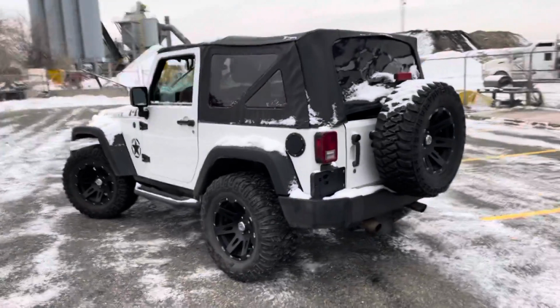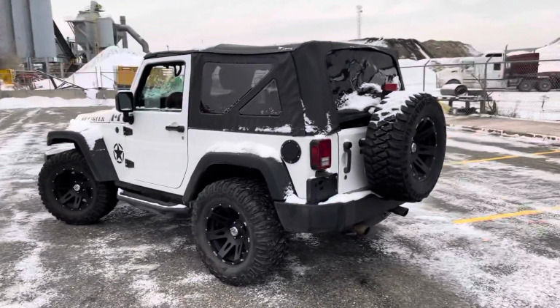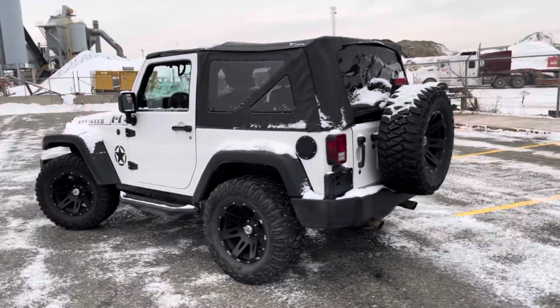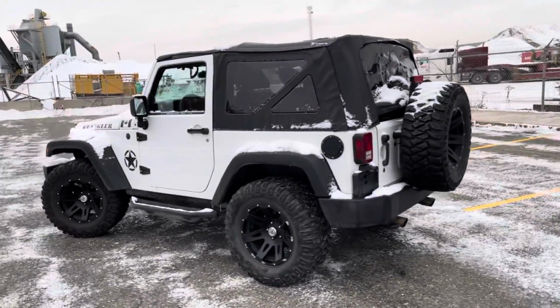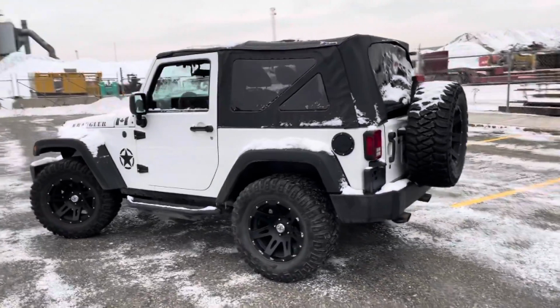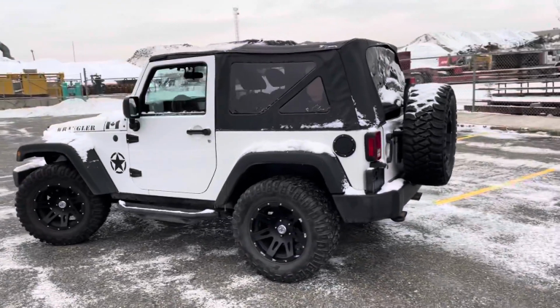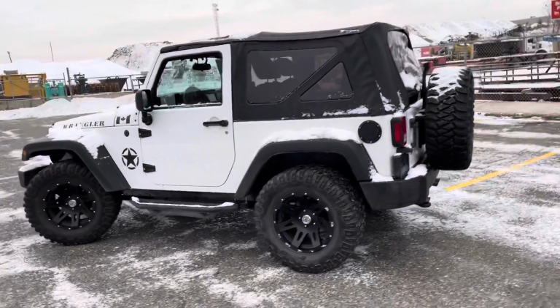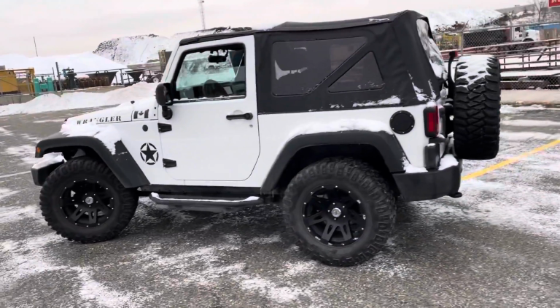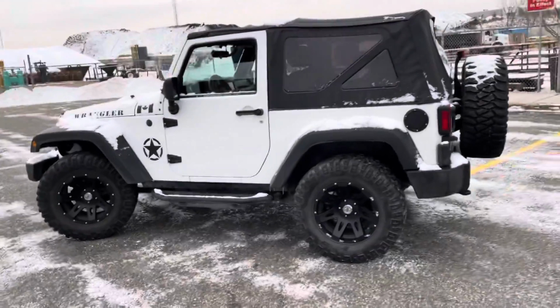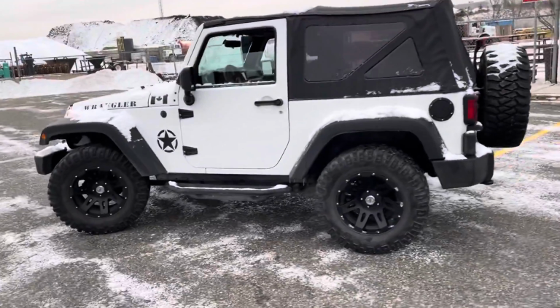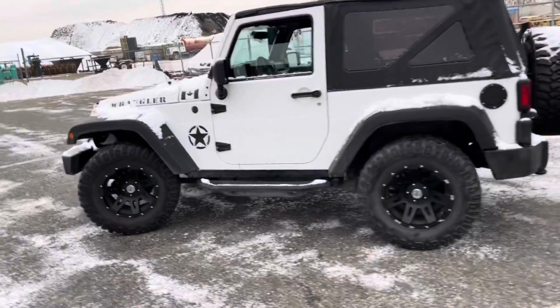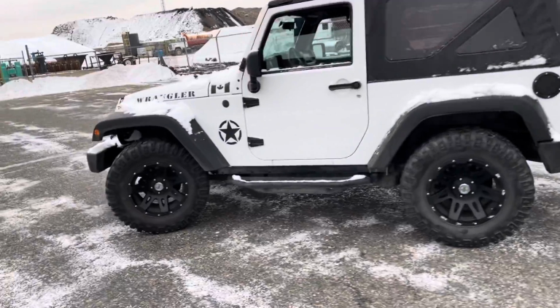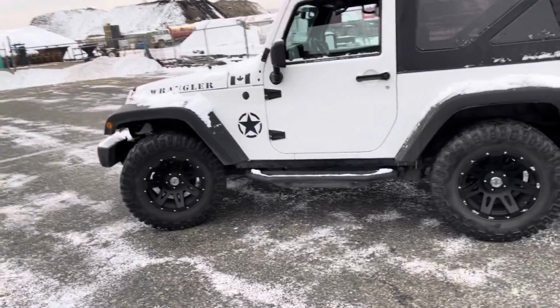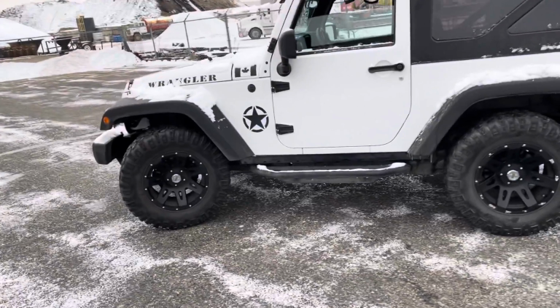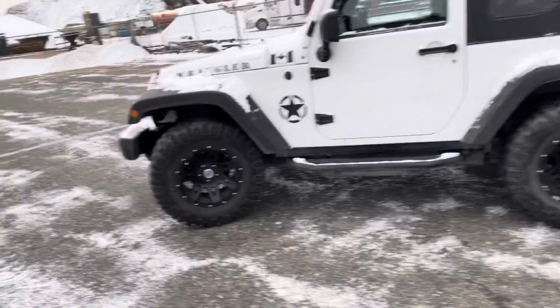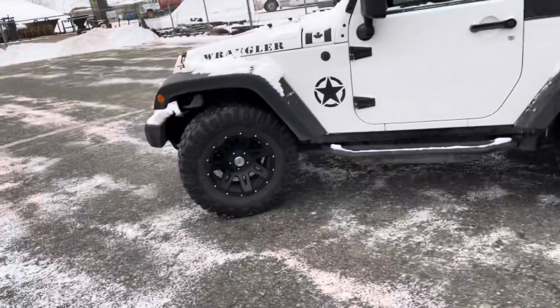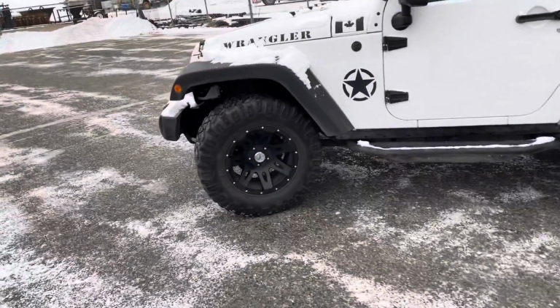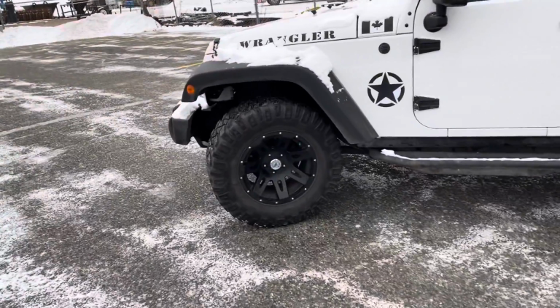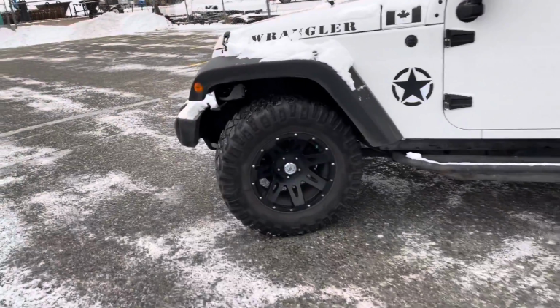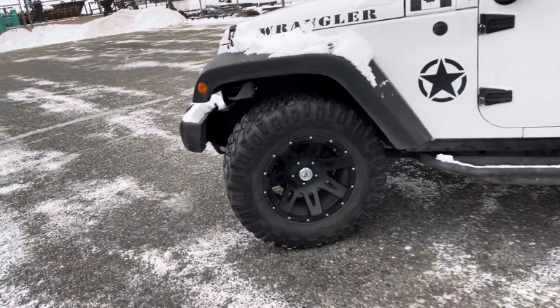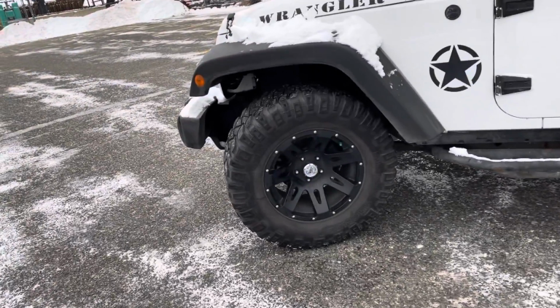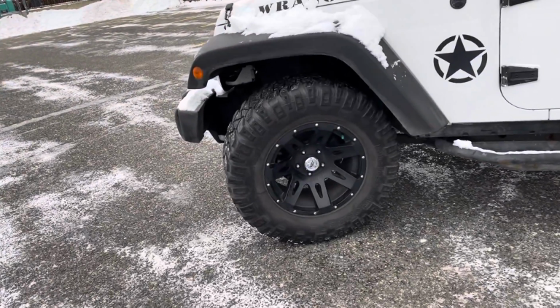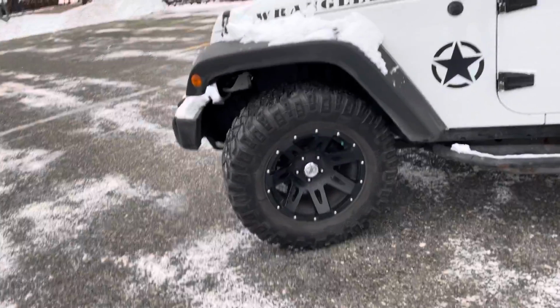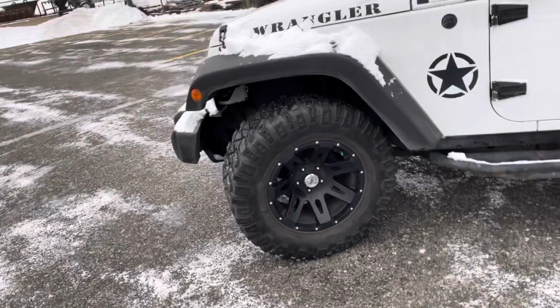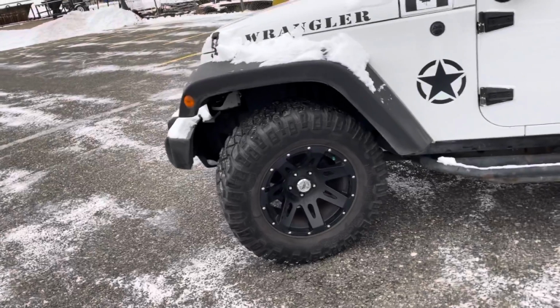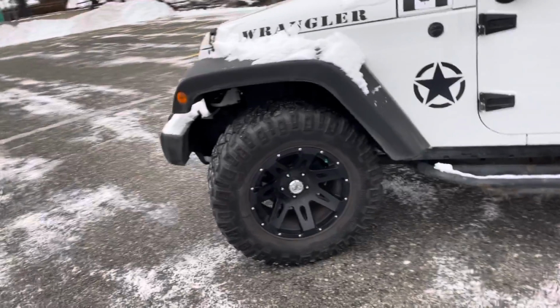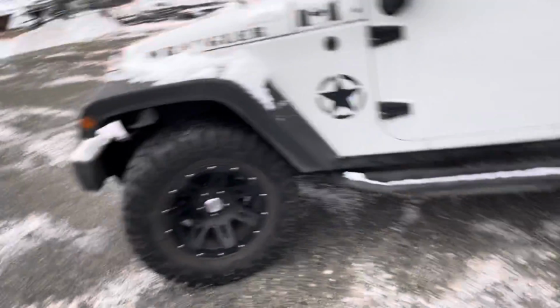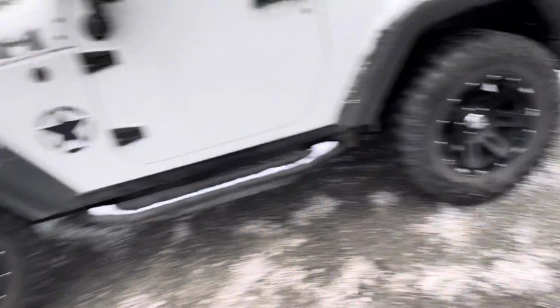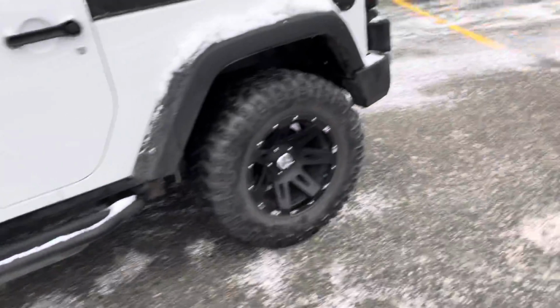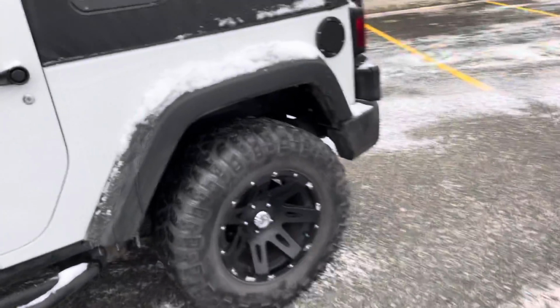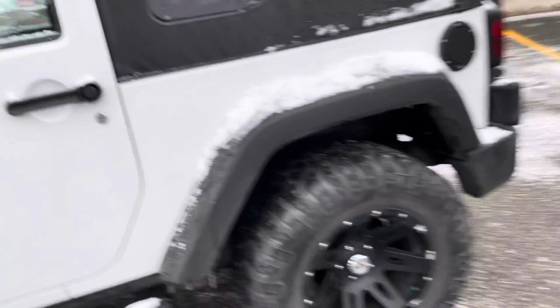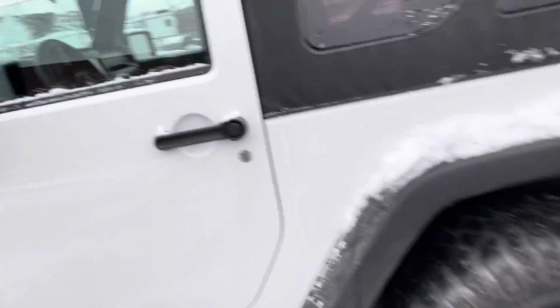The vehicle is in mint condition. There are no scratches or anything like that on the exterior. It has some nice aftermarket wheels on it as well as the tires. It does look pretty good.